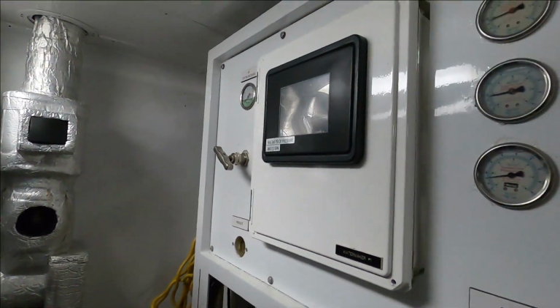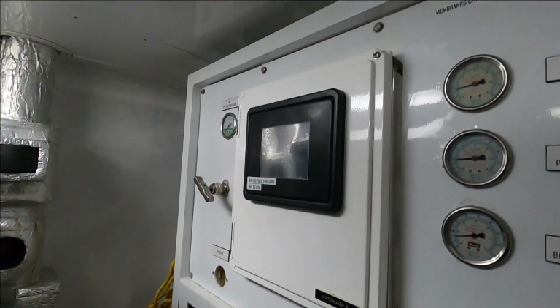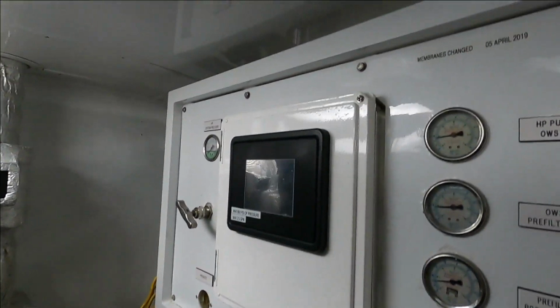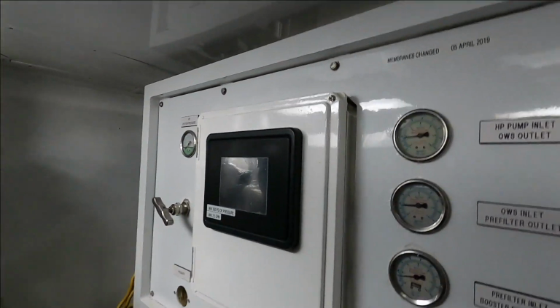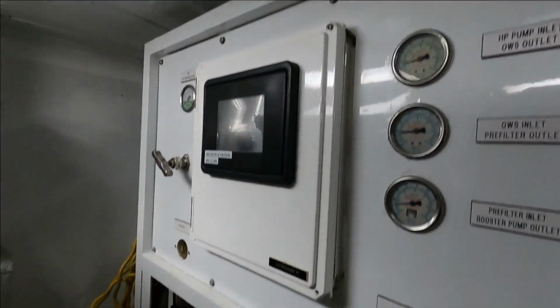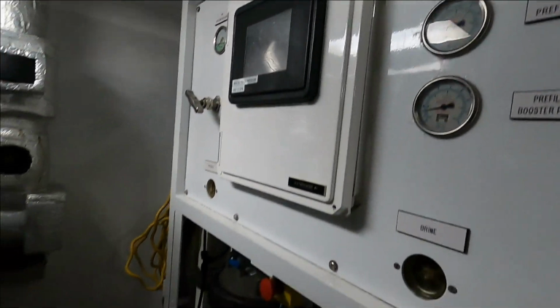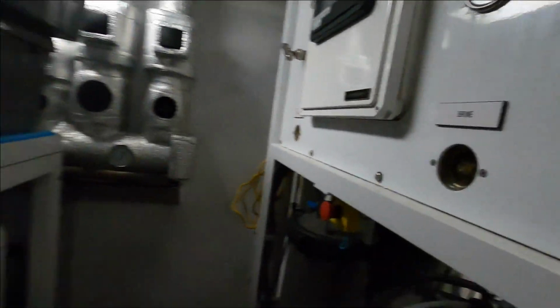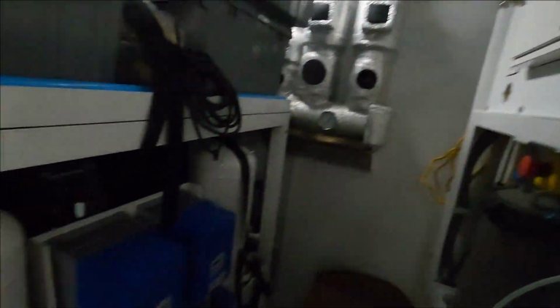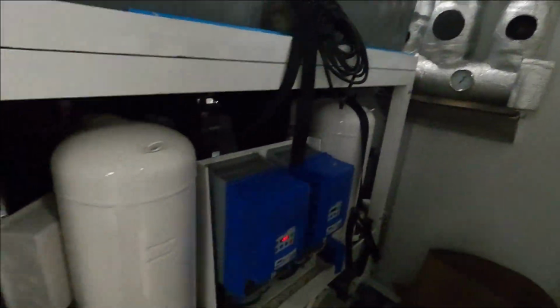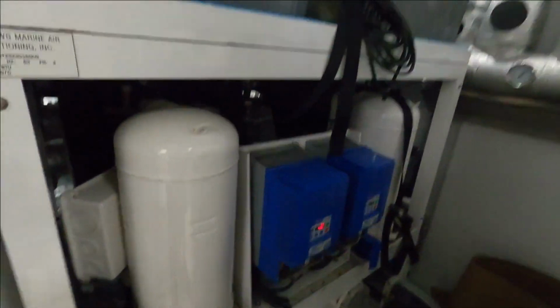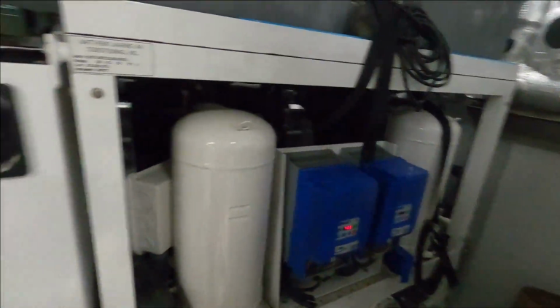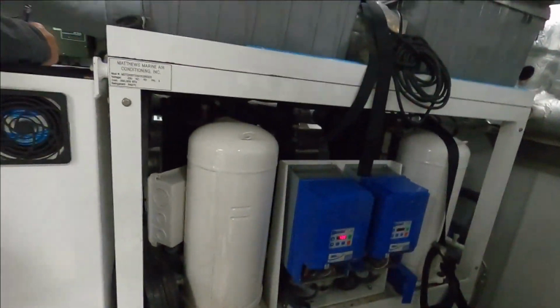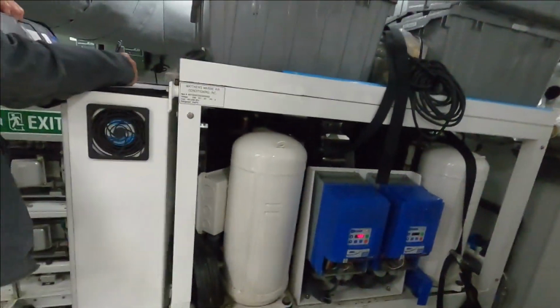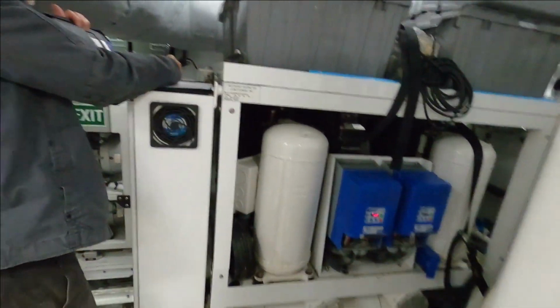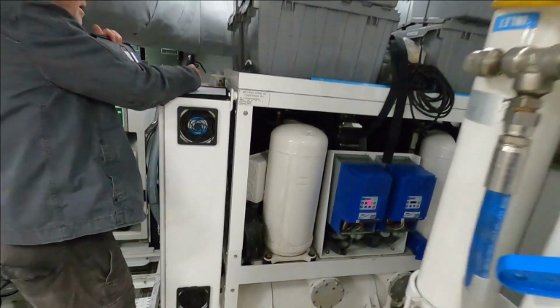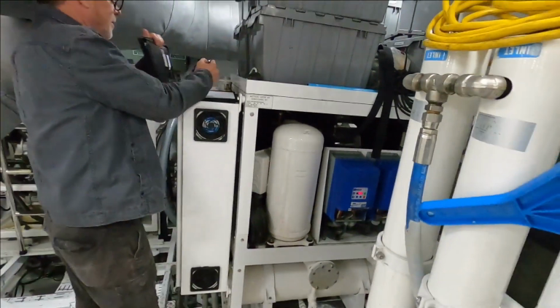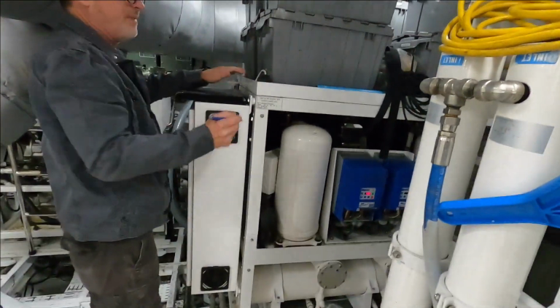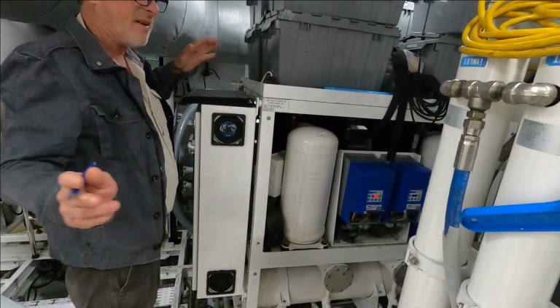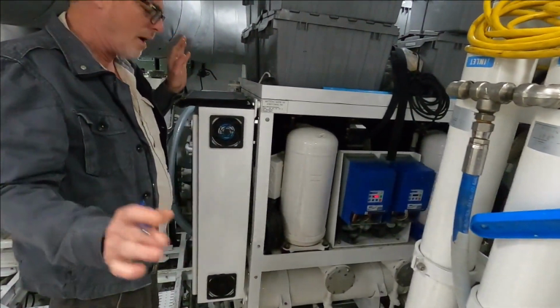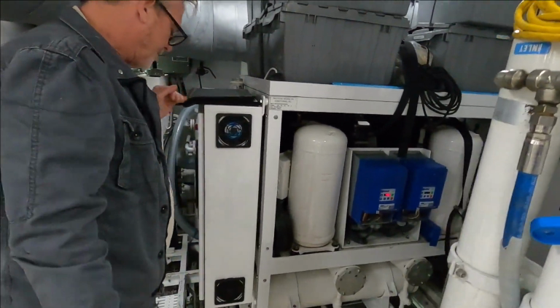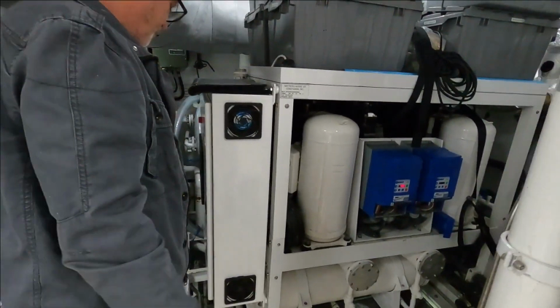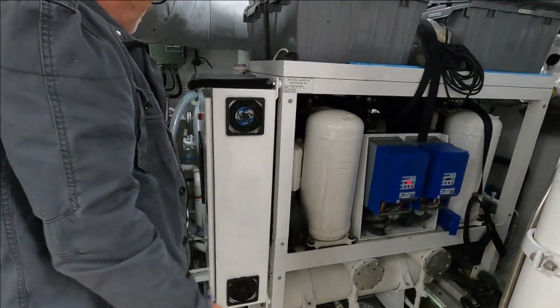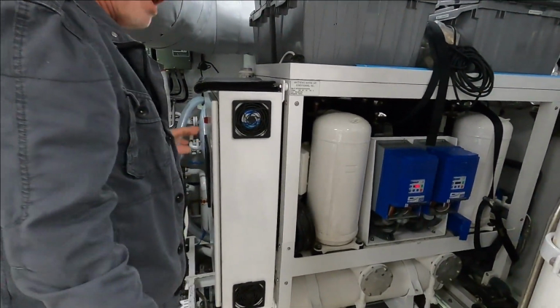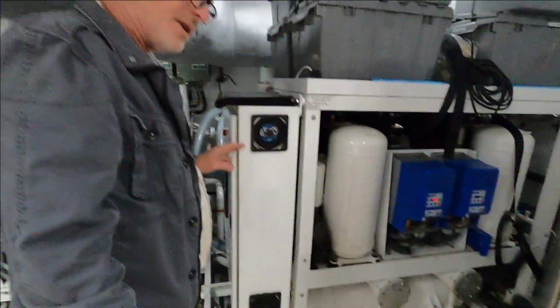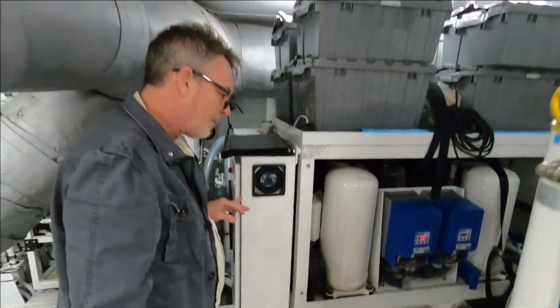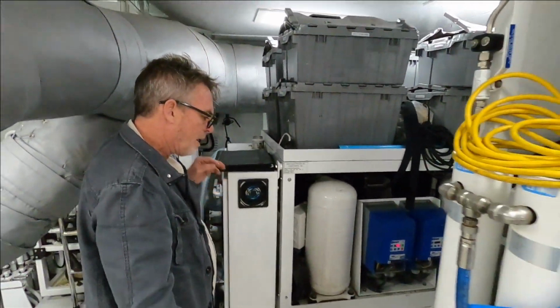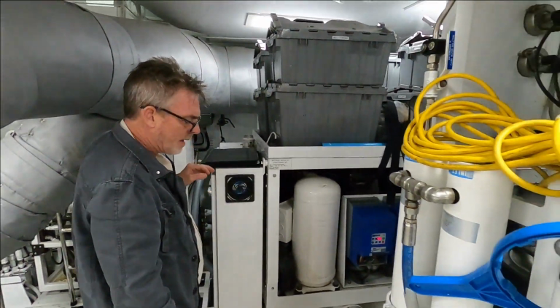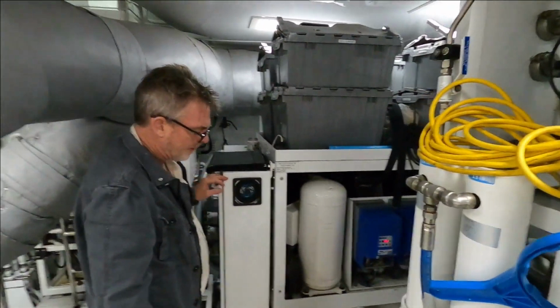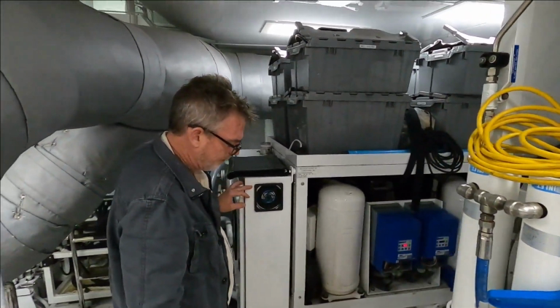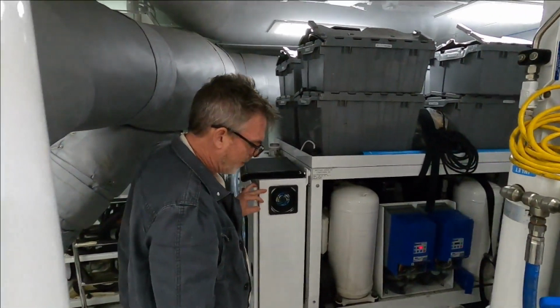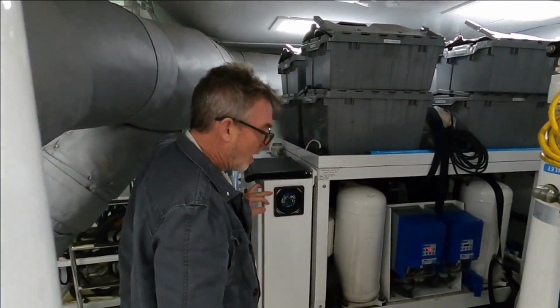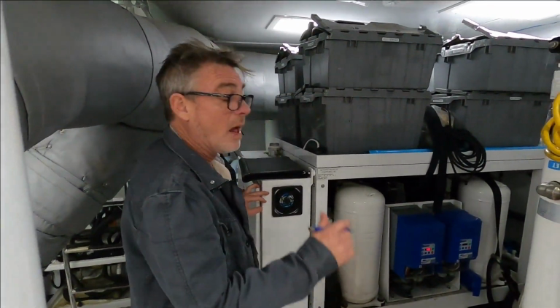This is a water maker. It doesn't take long to do that. If there are any repairs, that's something different.